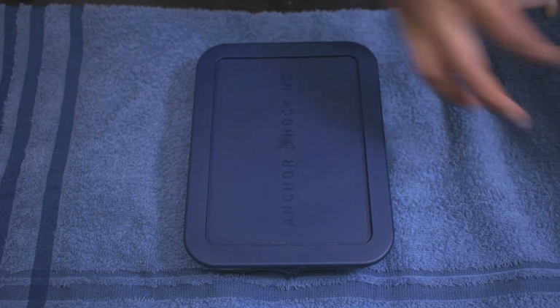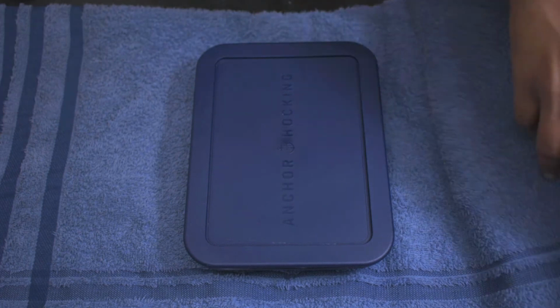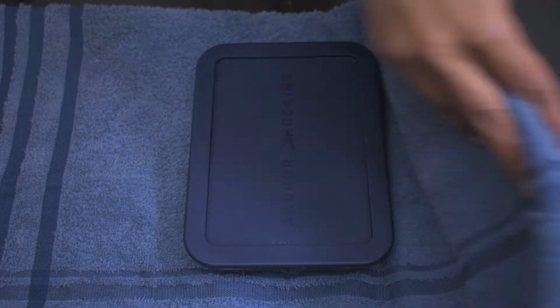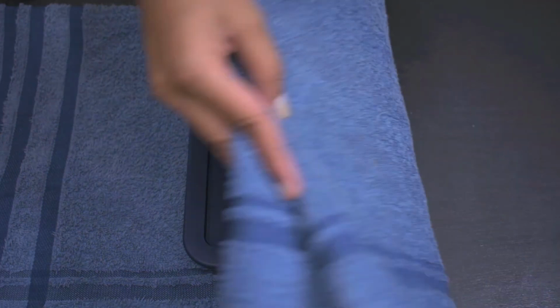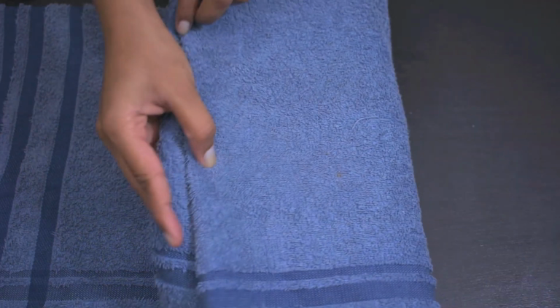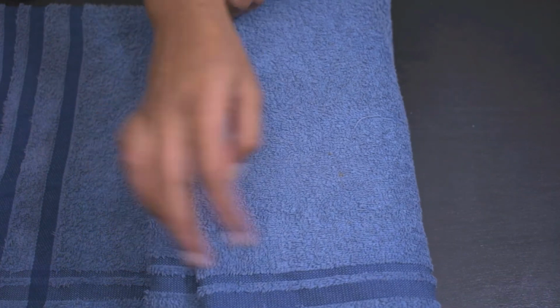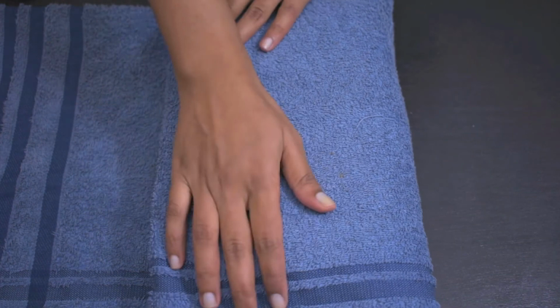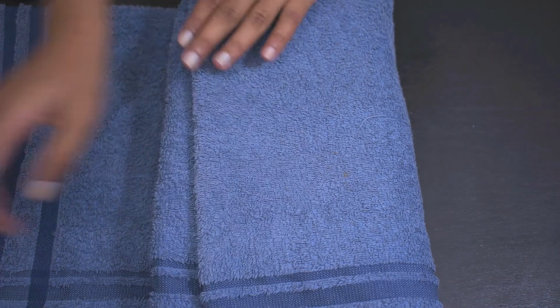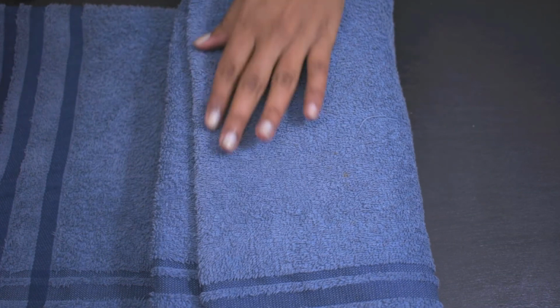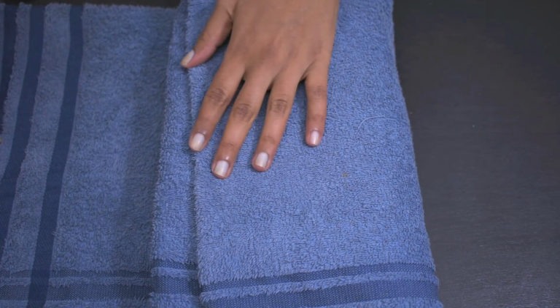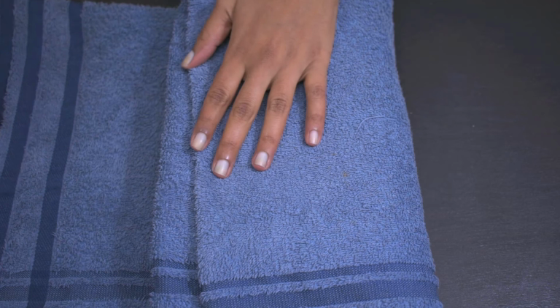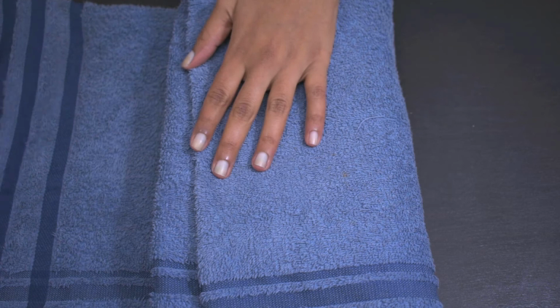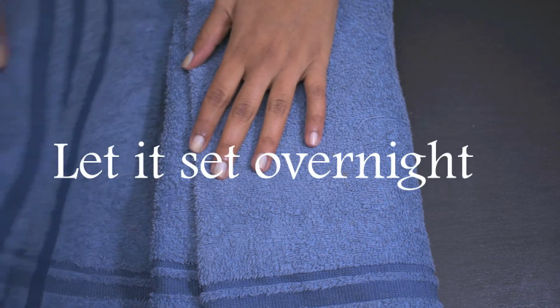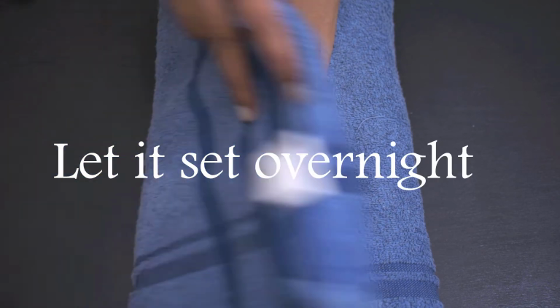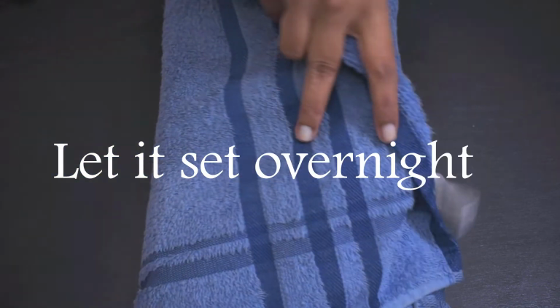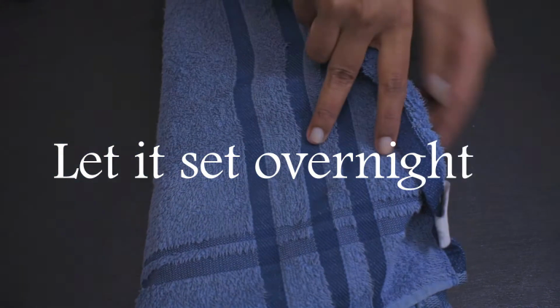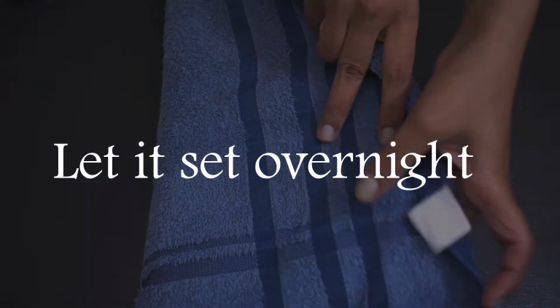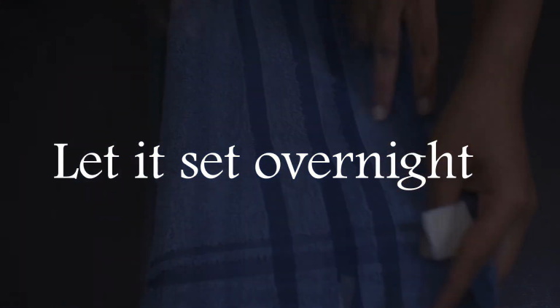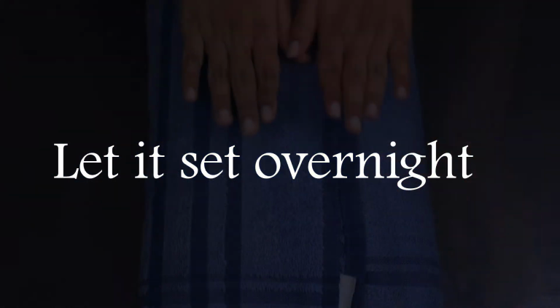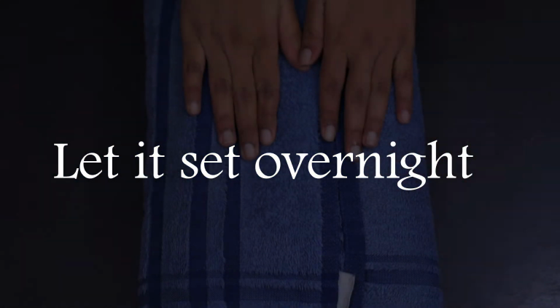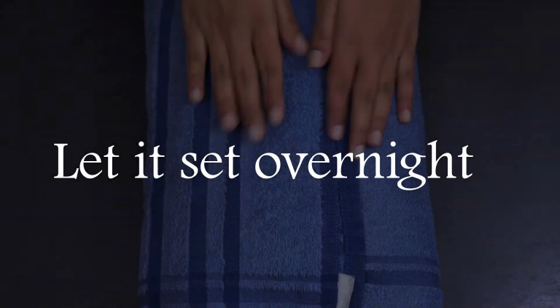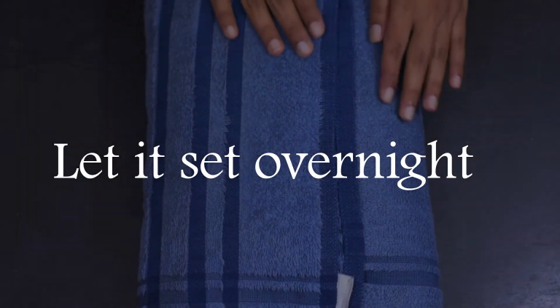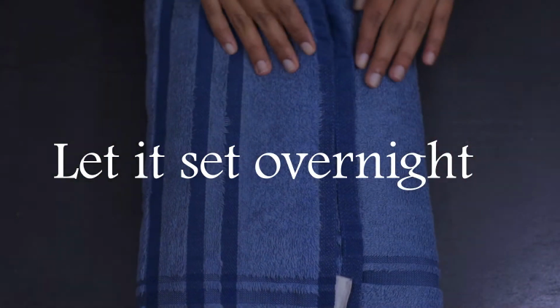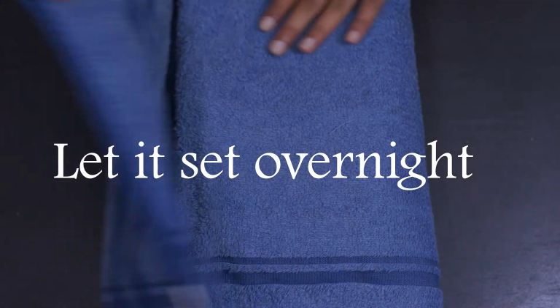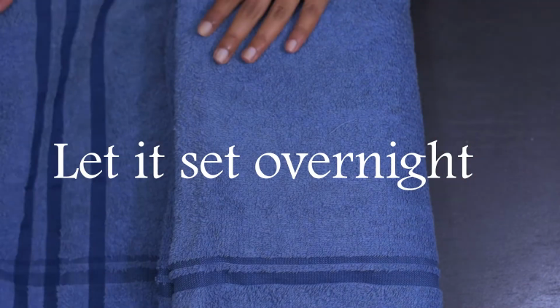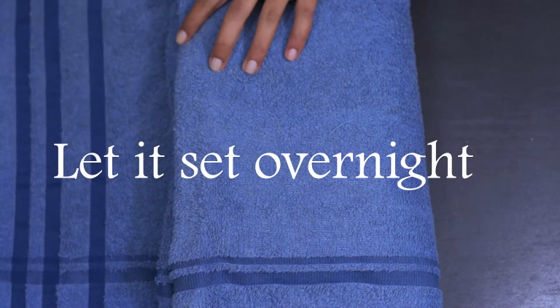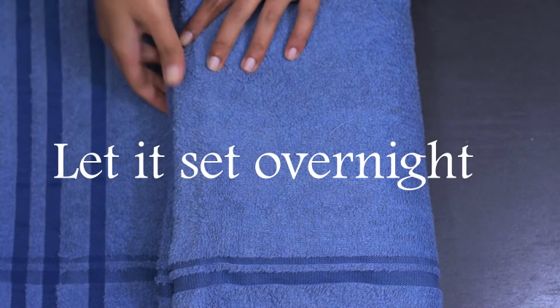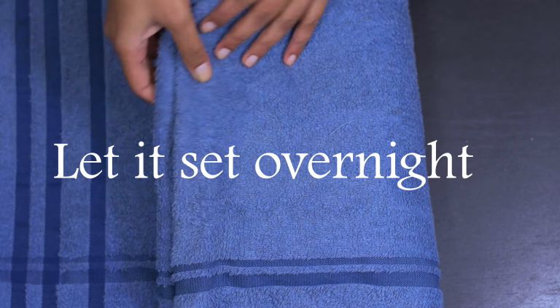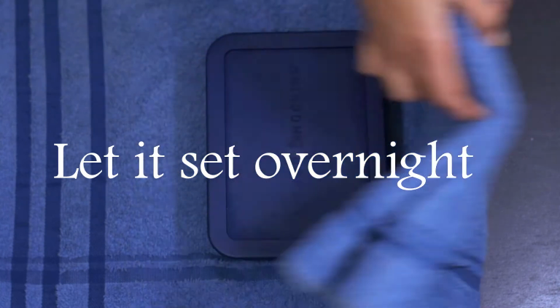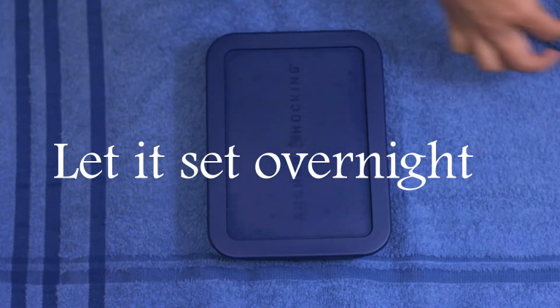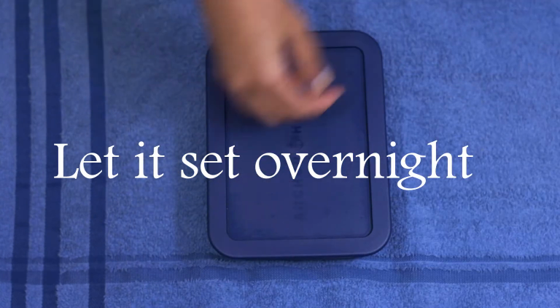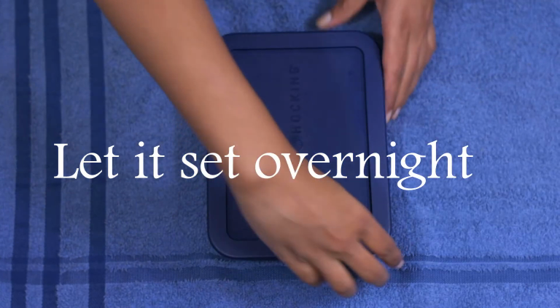It is also a wet sheet. I am going to cut out the mat, and if we cut out, we are going to cut it out.